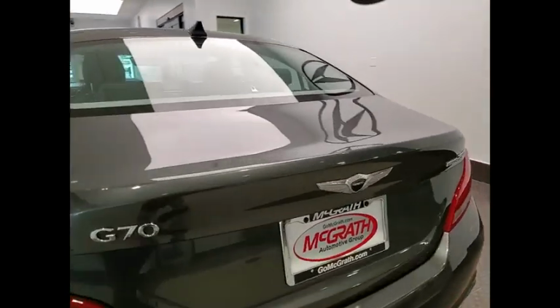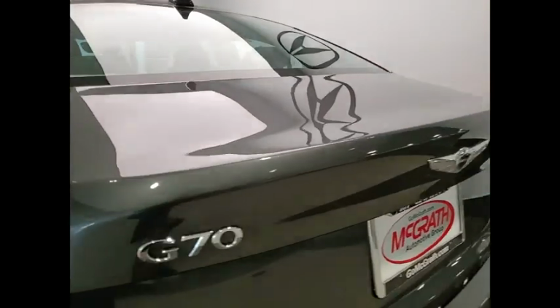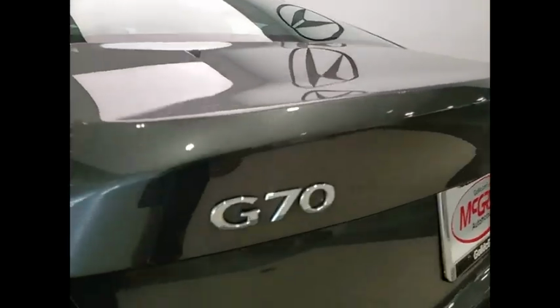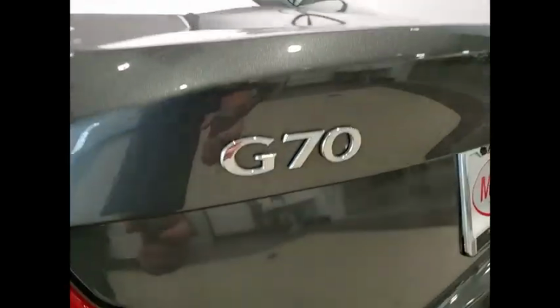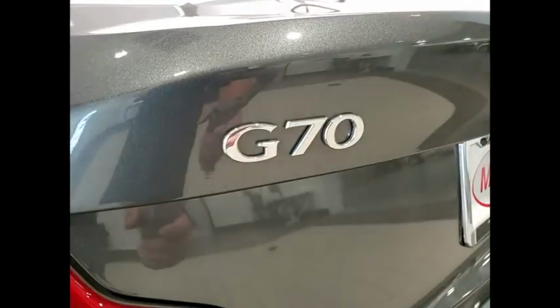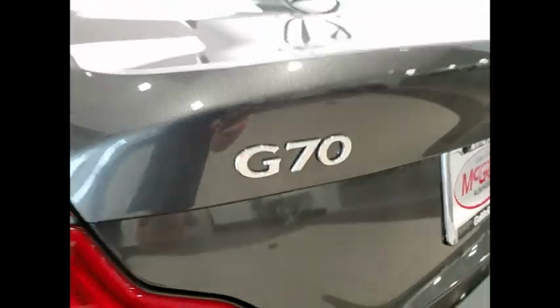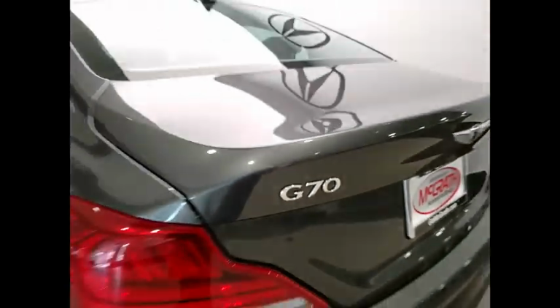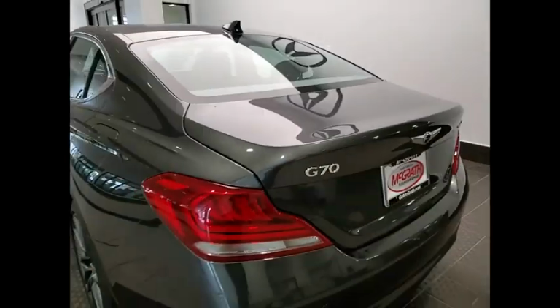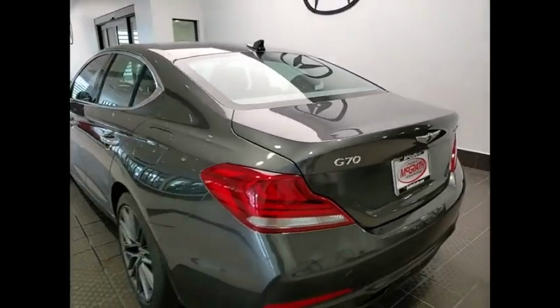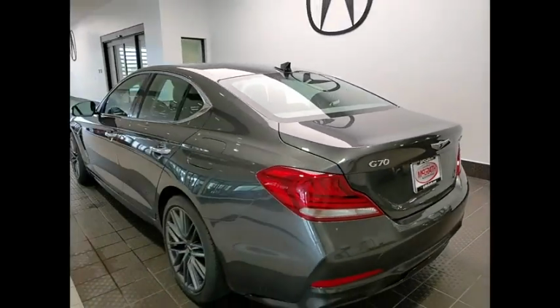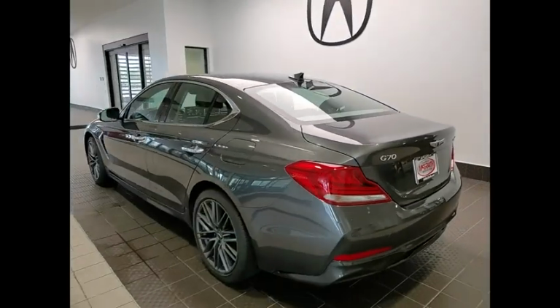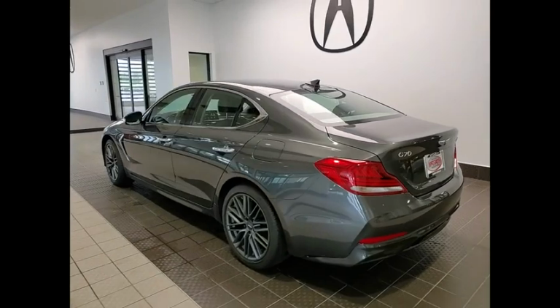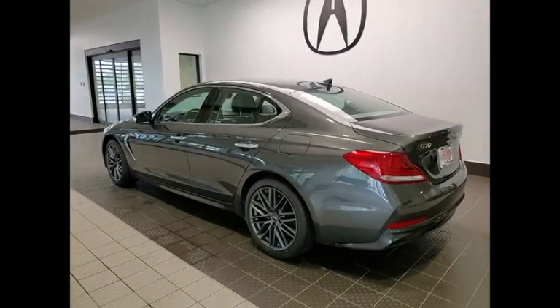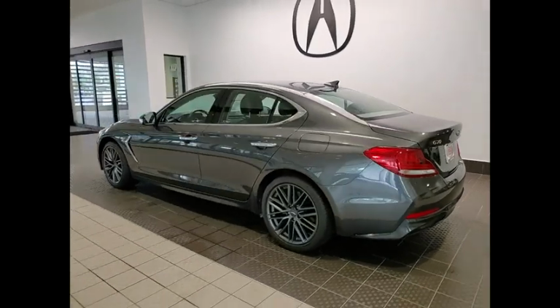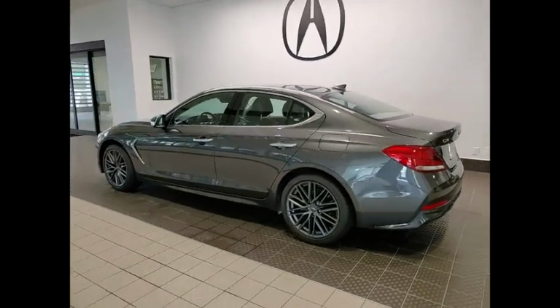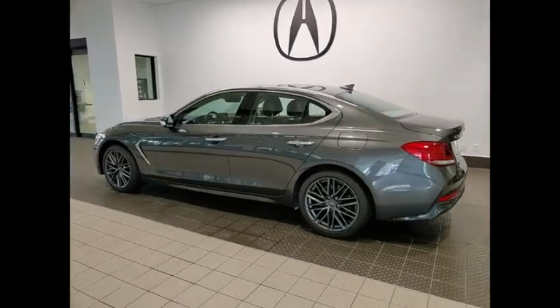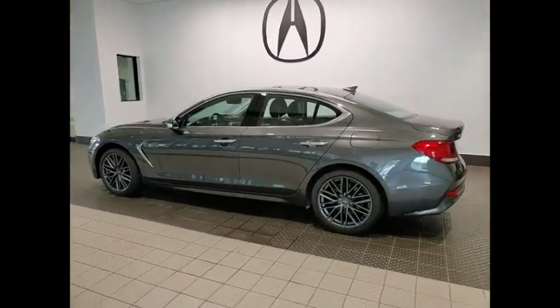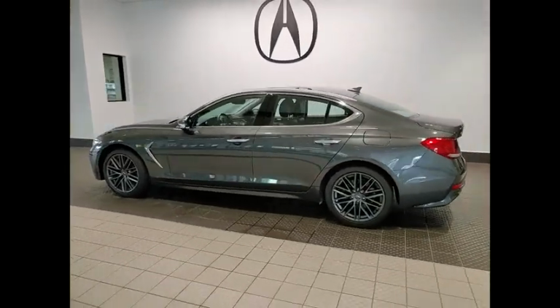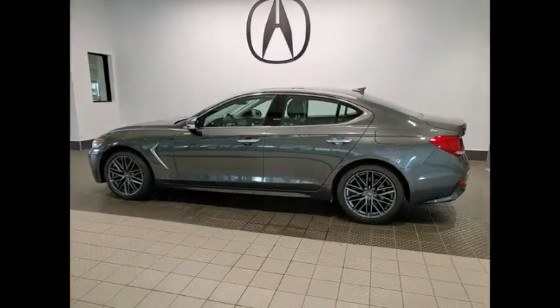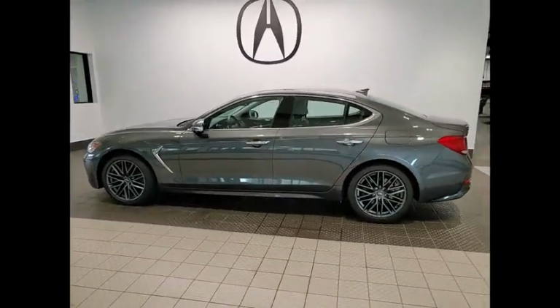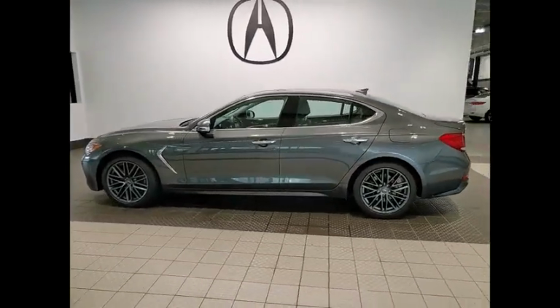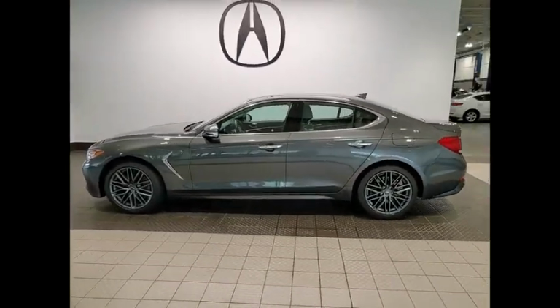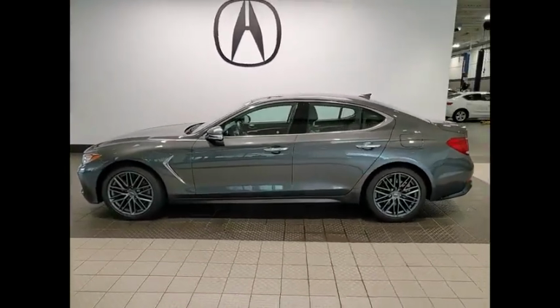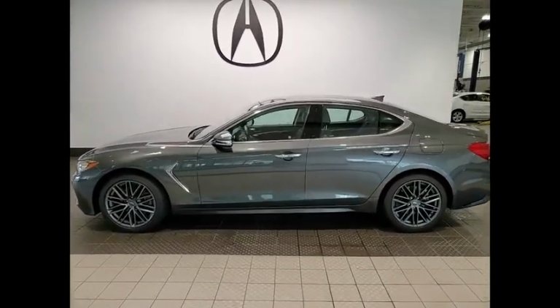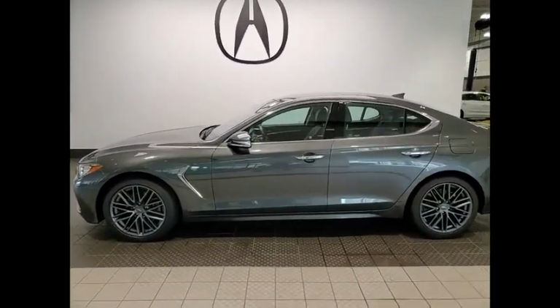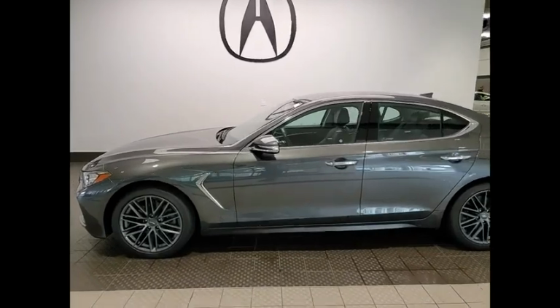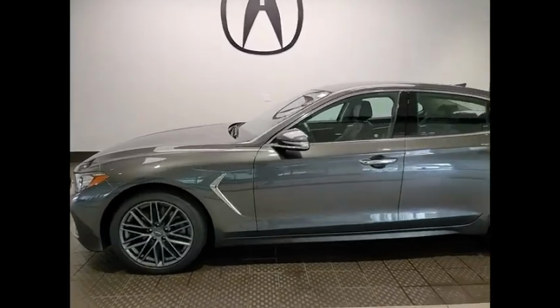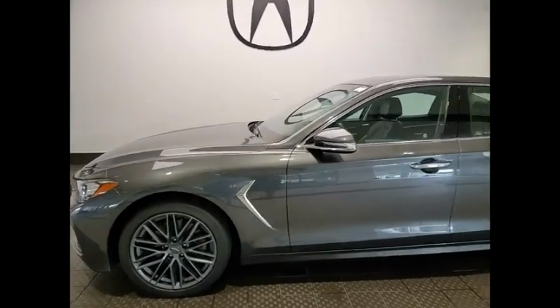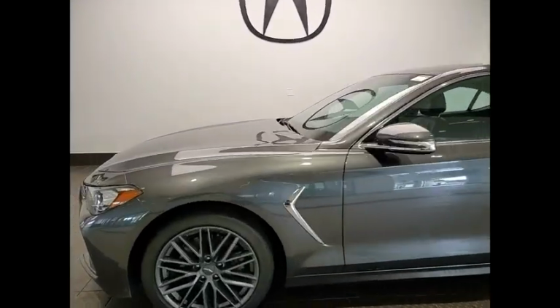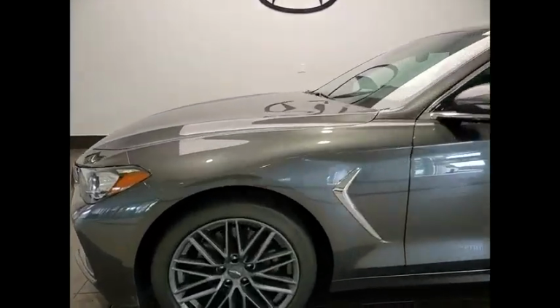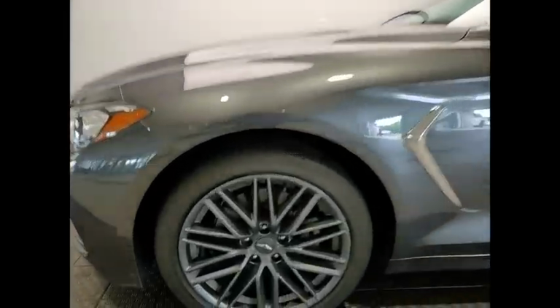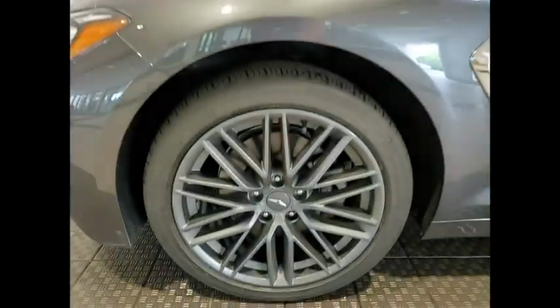This vehicle has less than 40,000 miles. Here are some of this vehicle's great options: tire pressure monitor, turbocharged, blind spot monitor, electronic stability control, heated mirrors.